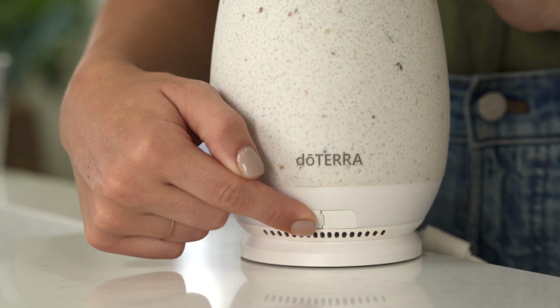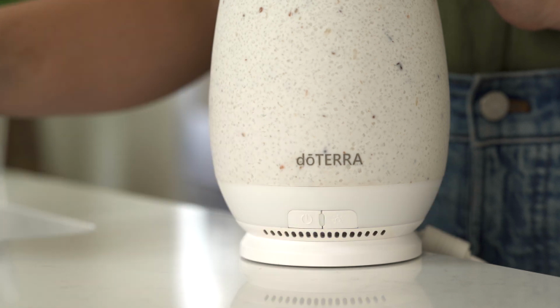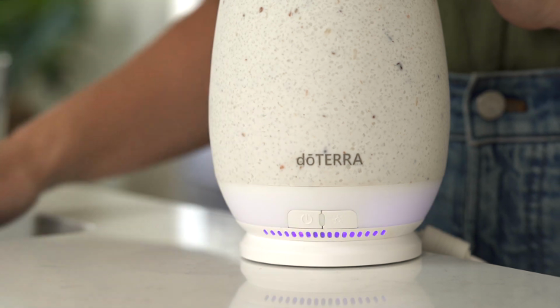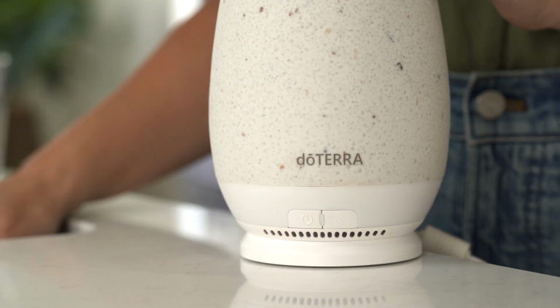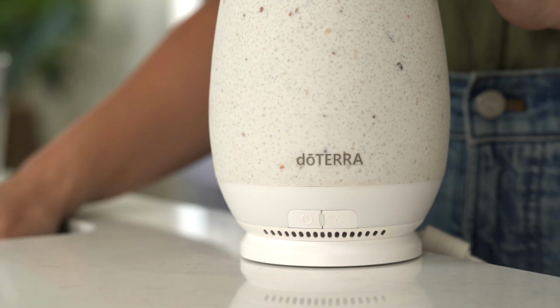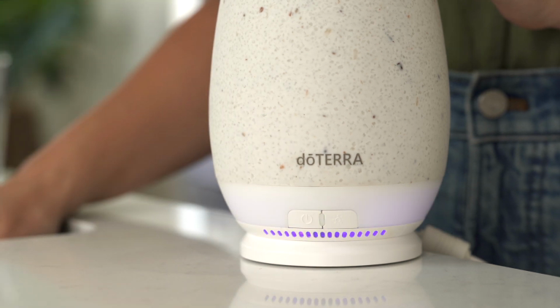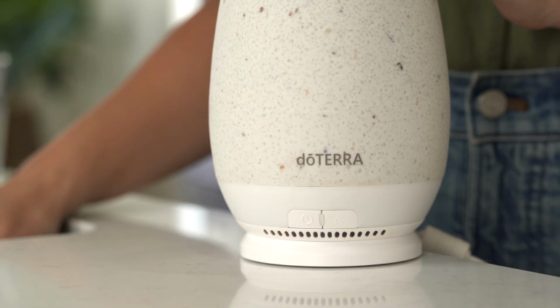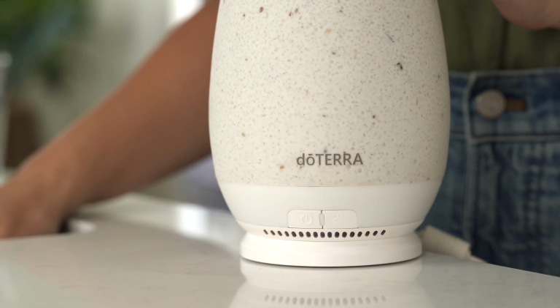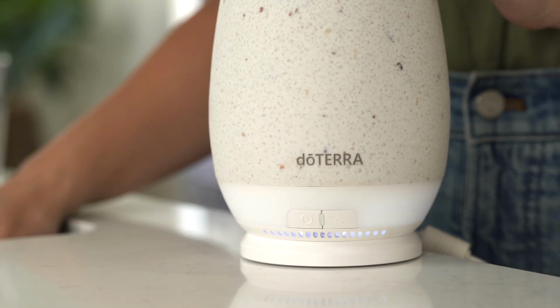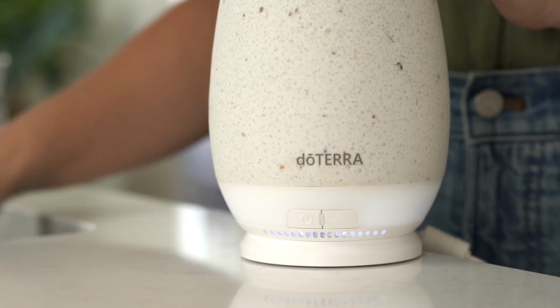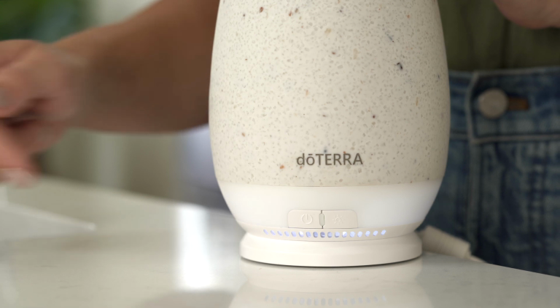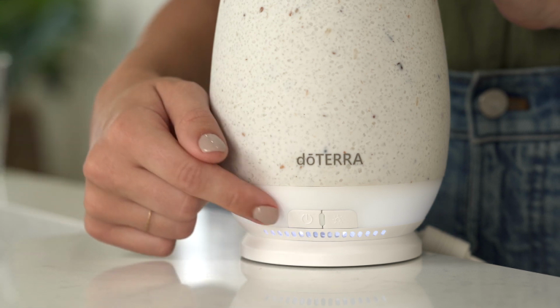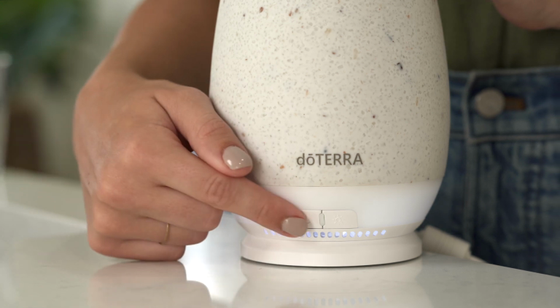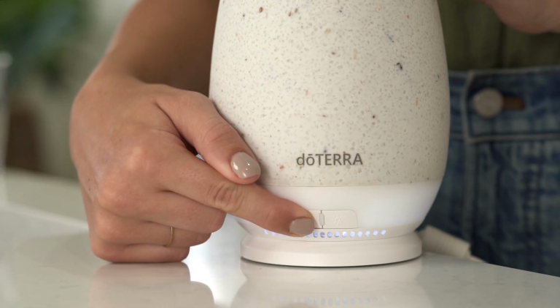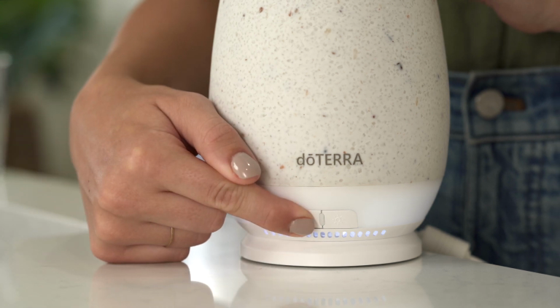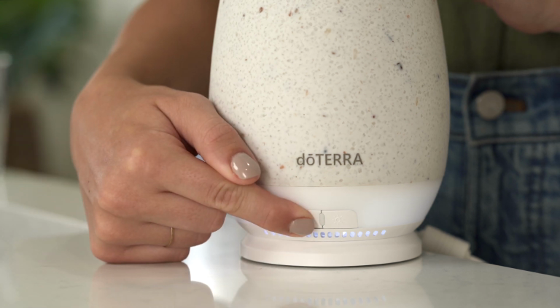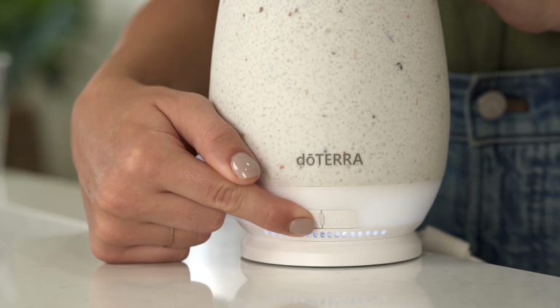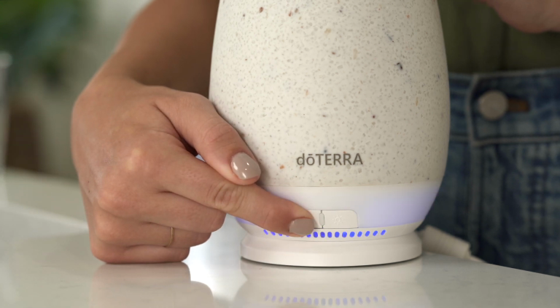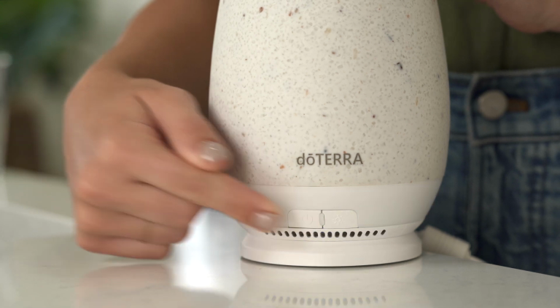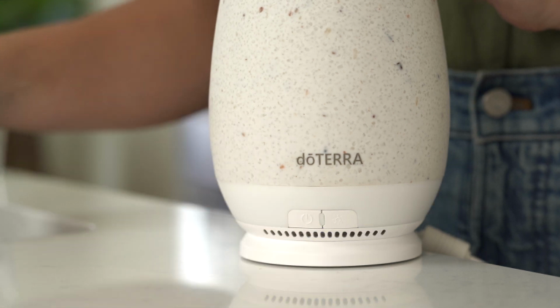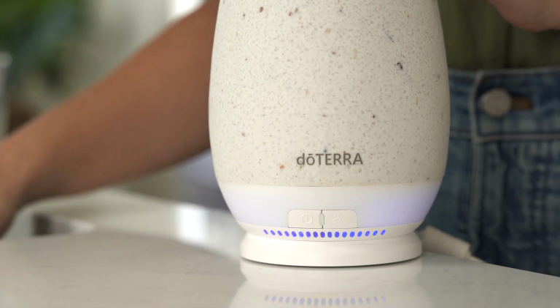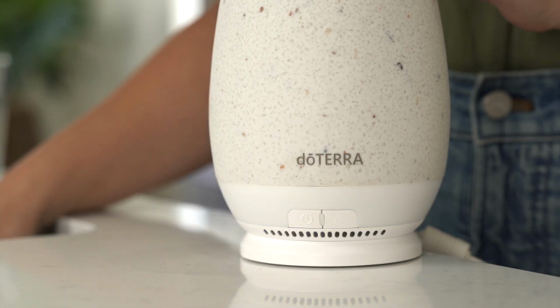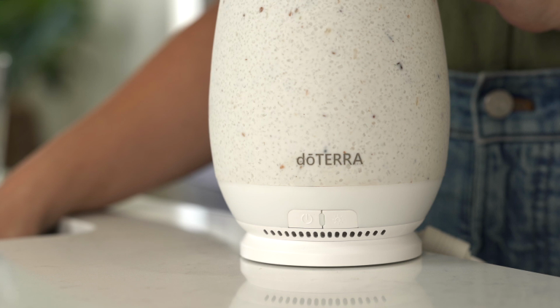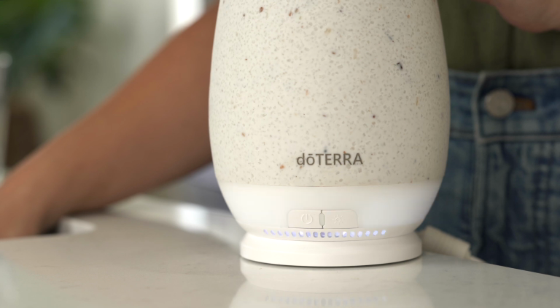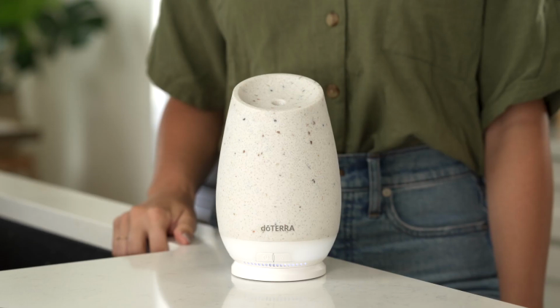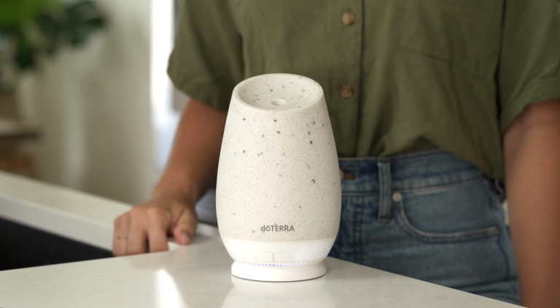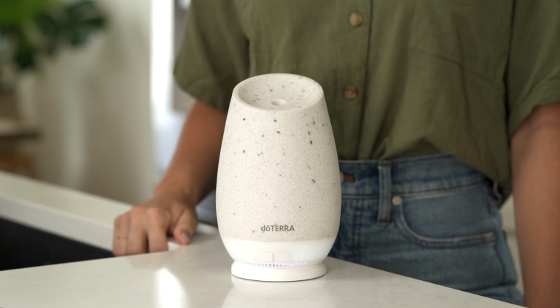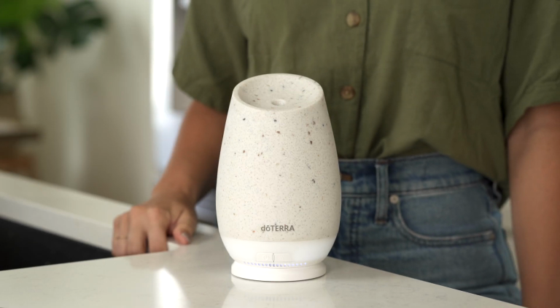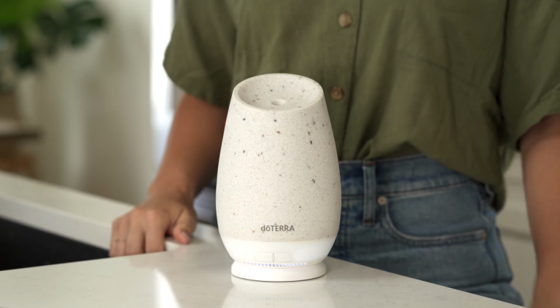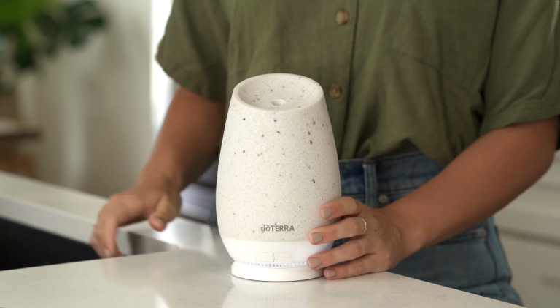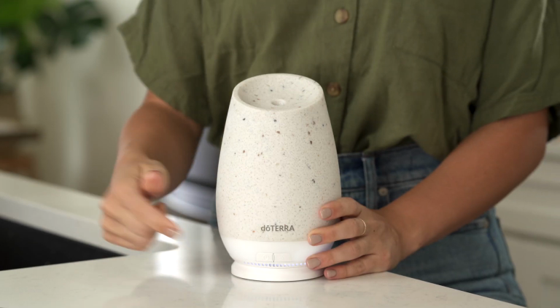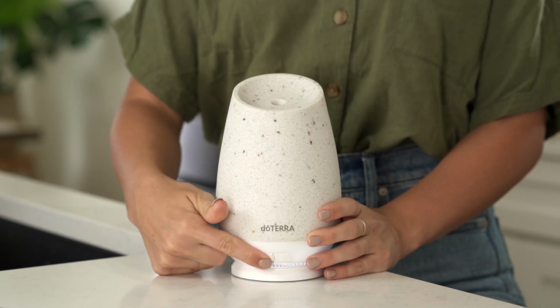Three purple flashes mean the diffuser is on intermittent mist mode and two blue flashes means it's on continuous mist mode. When you're done diffusing for the day, just press the power button to turn it off.